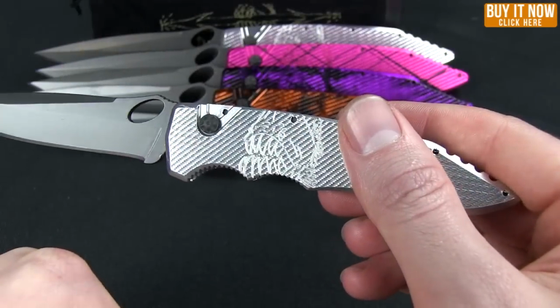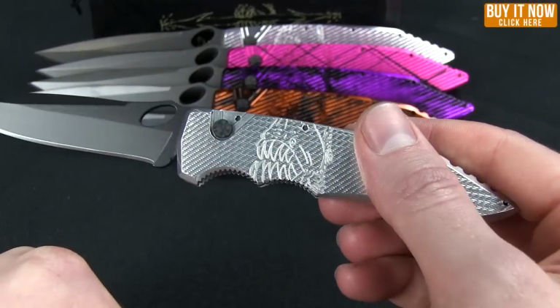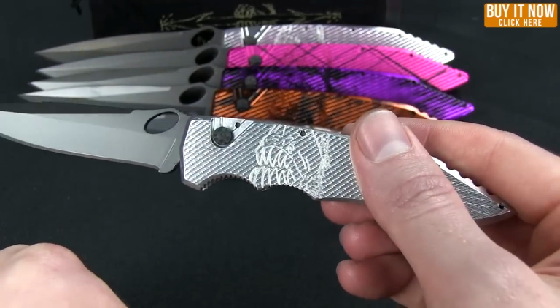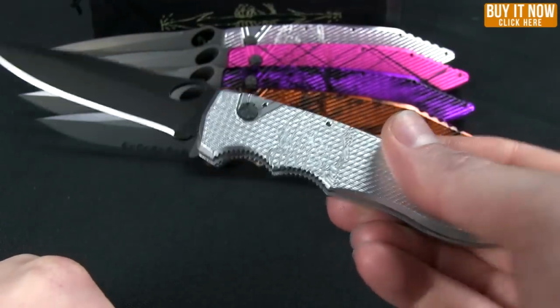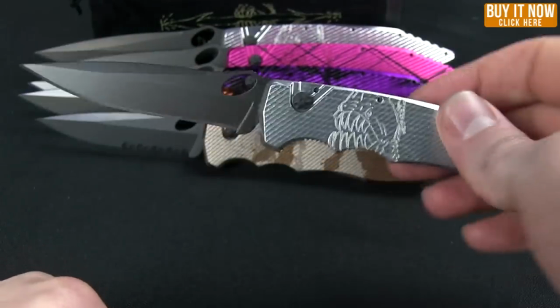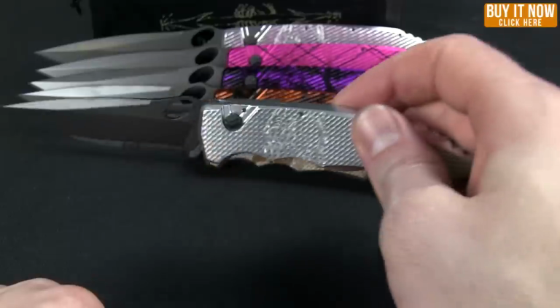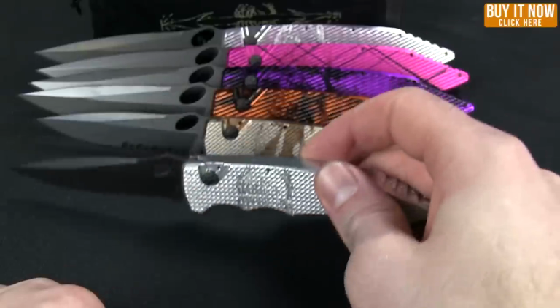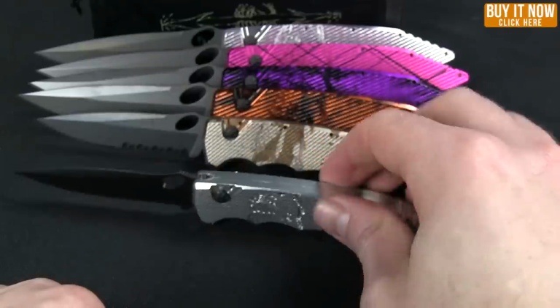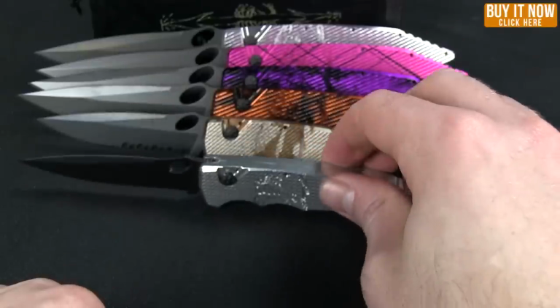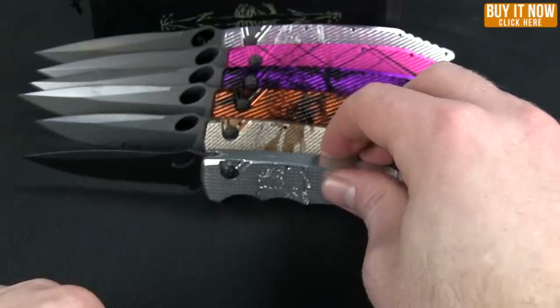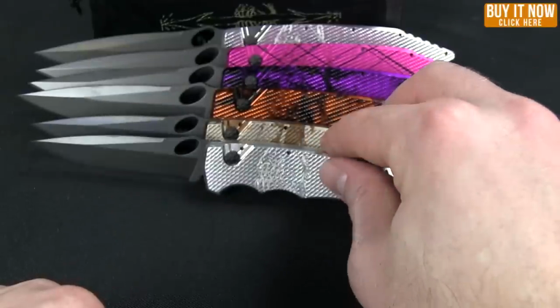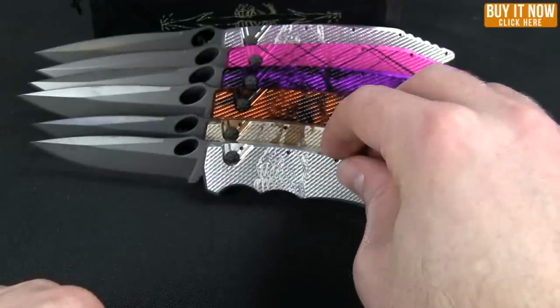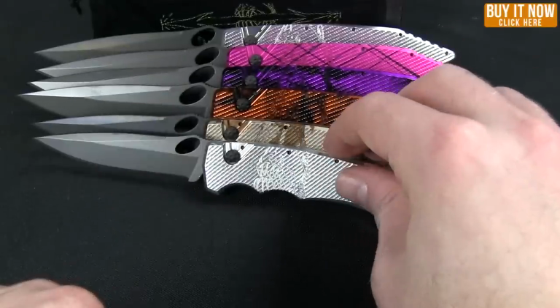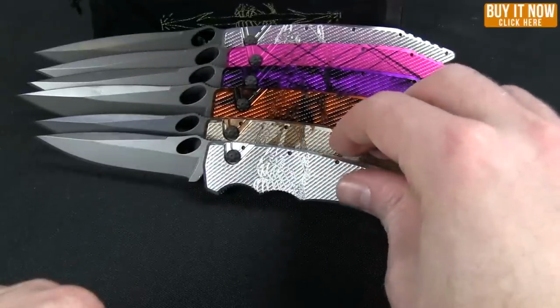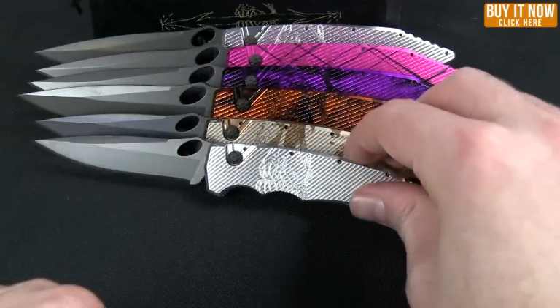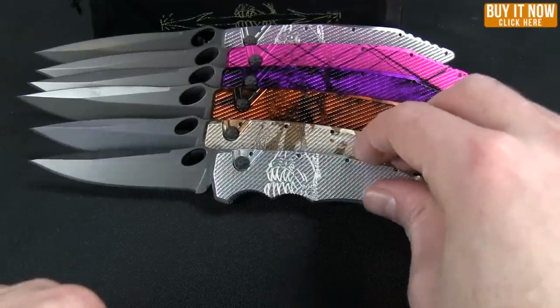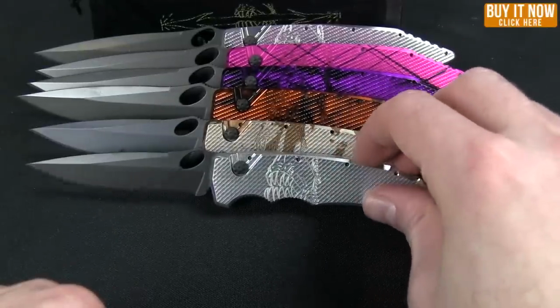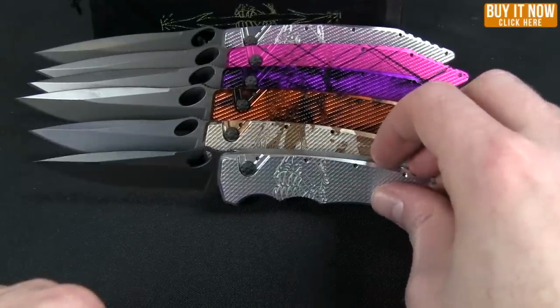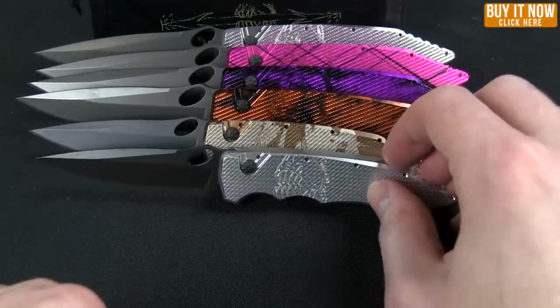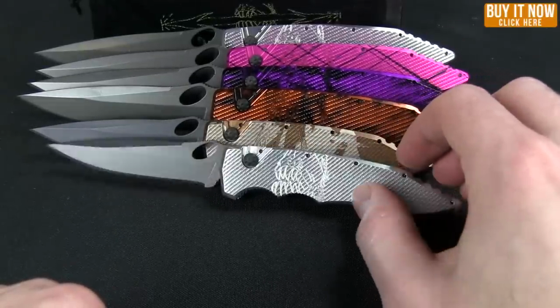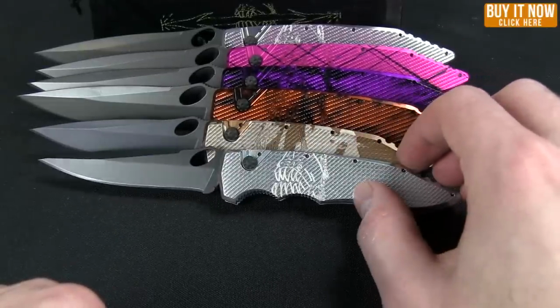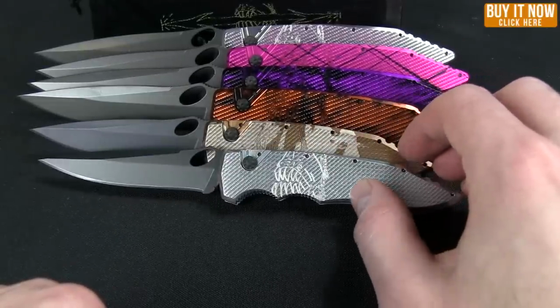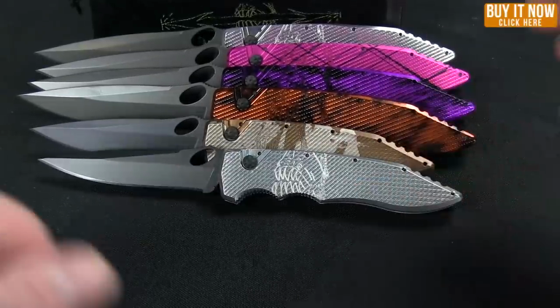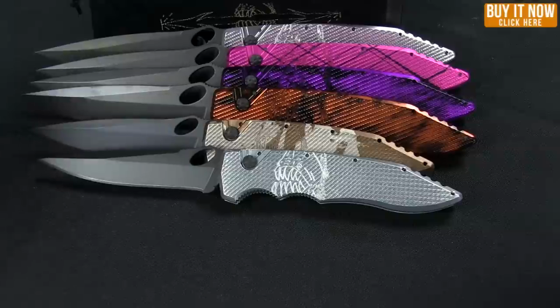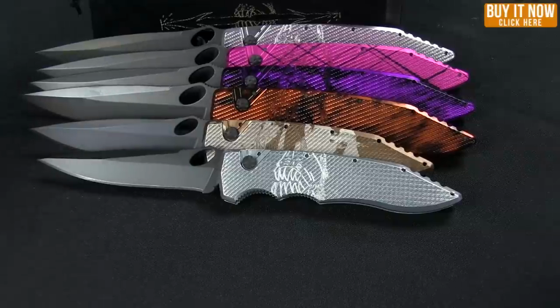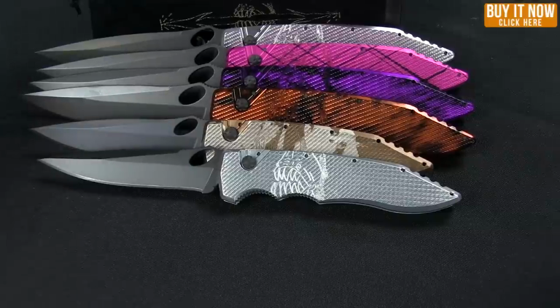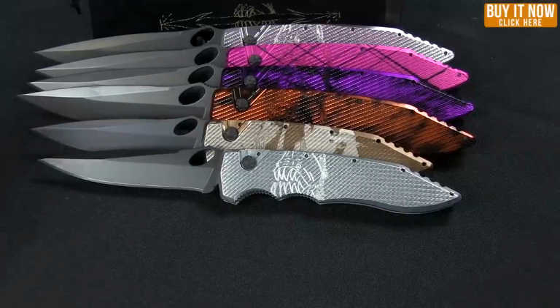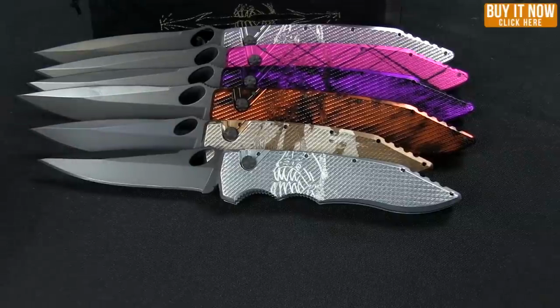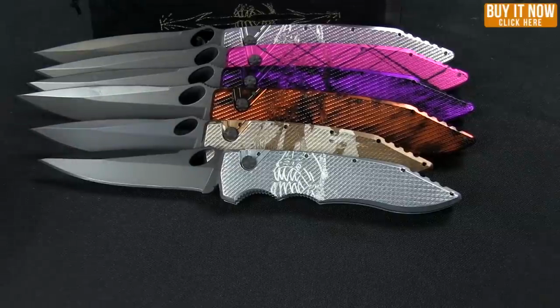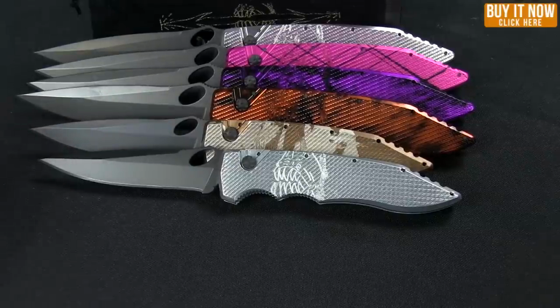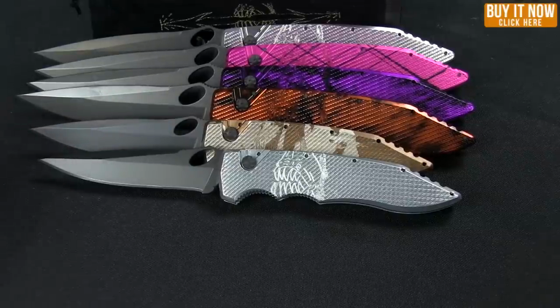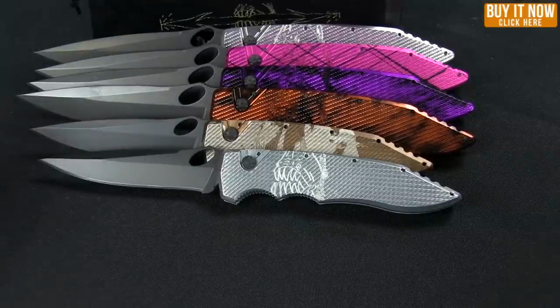That is the Predator — the Predator and the mini Predator from Piranha Knives. Go ahead and click the Buy It Now button, get yours from Blade HQ. Thanks for watching and have a good one.